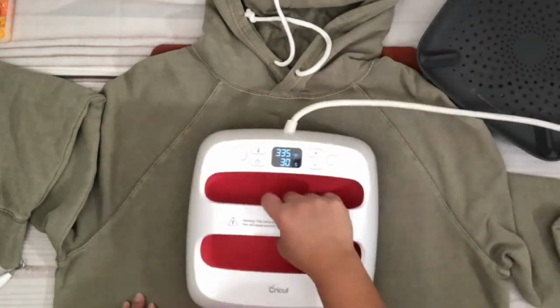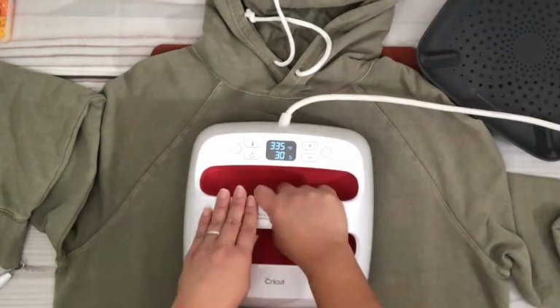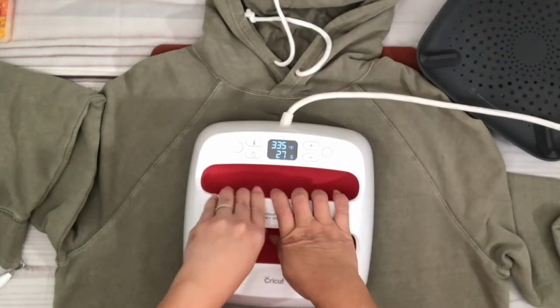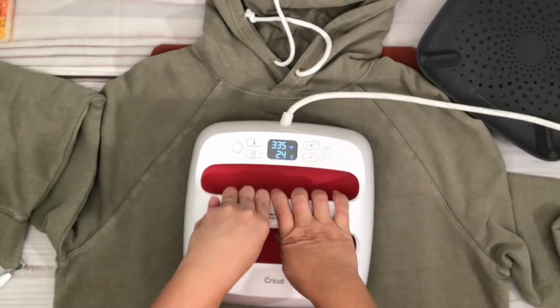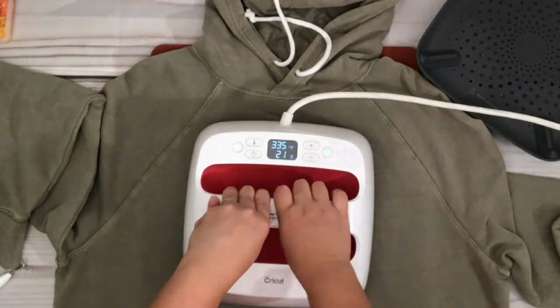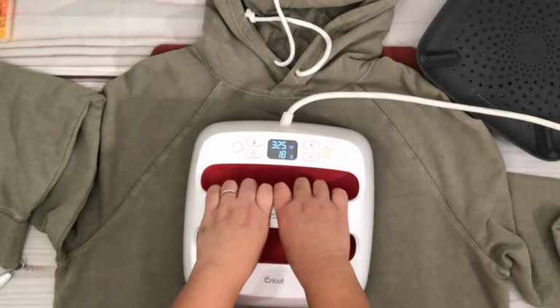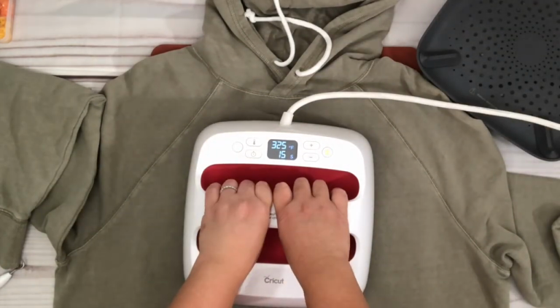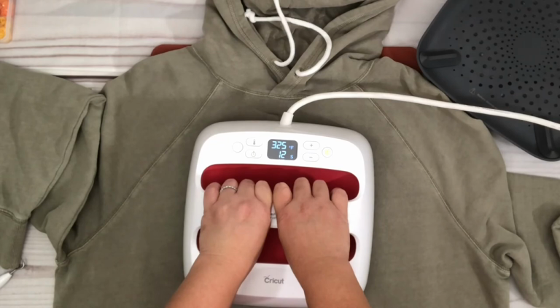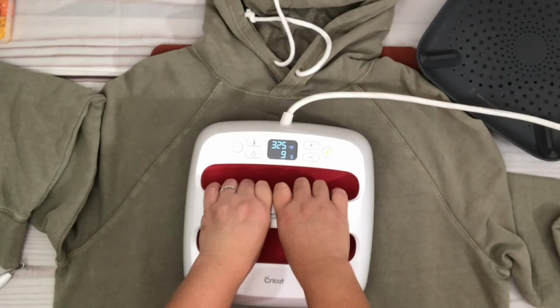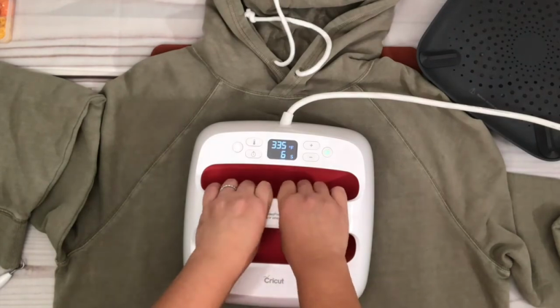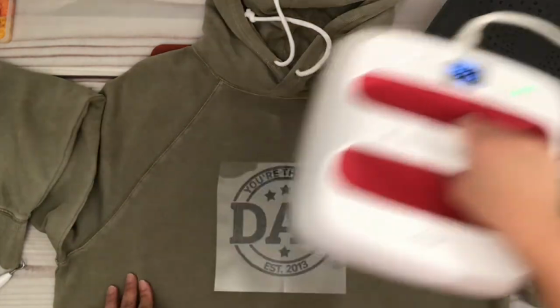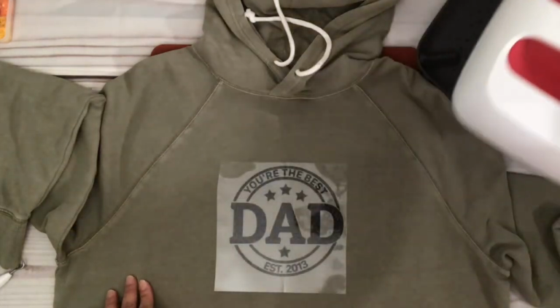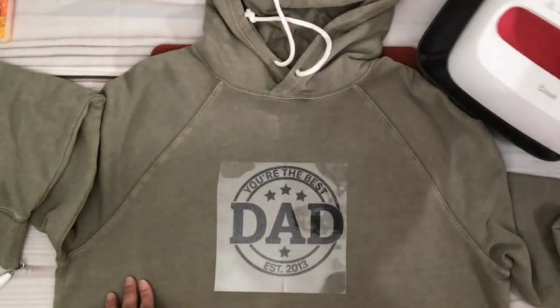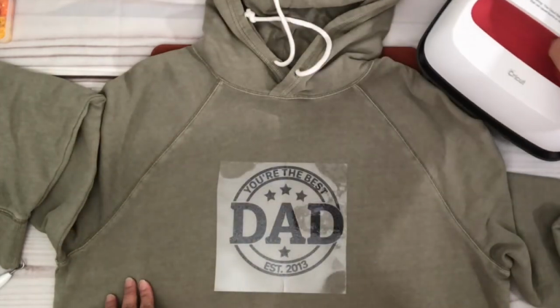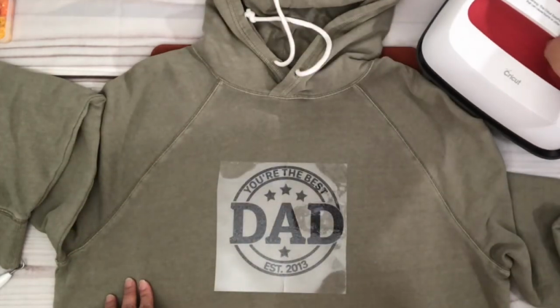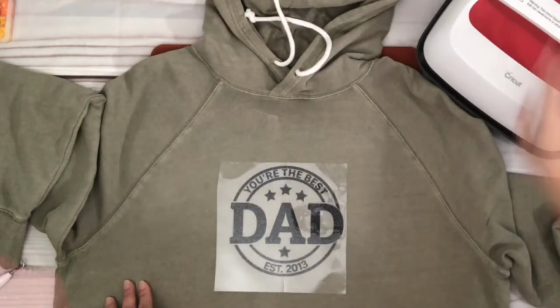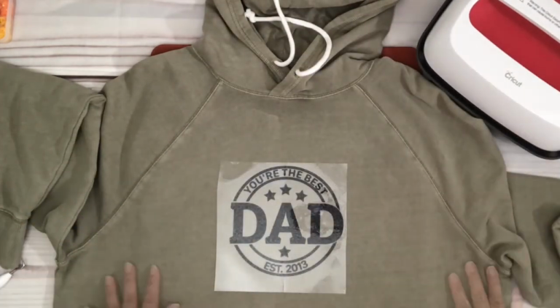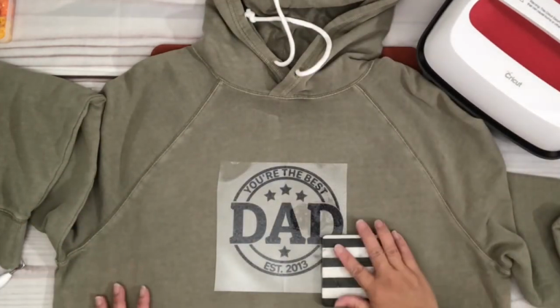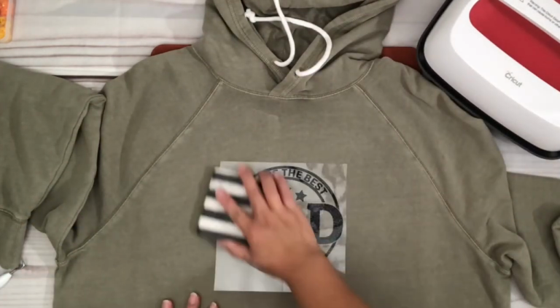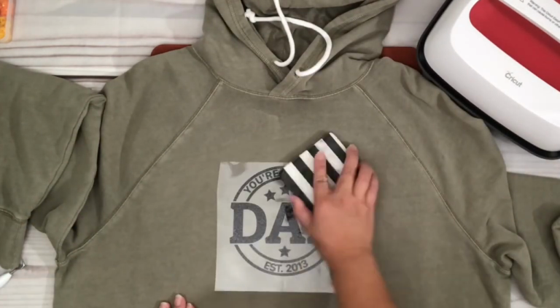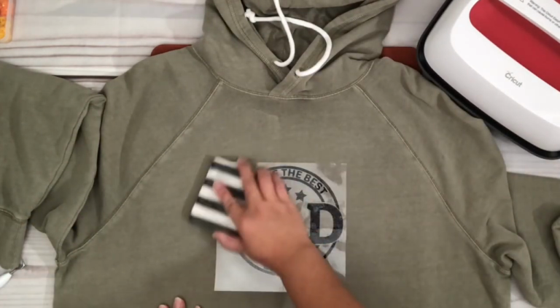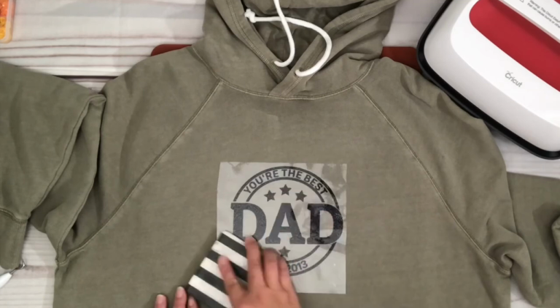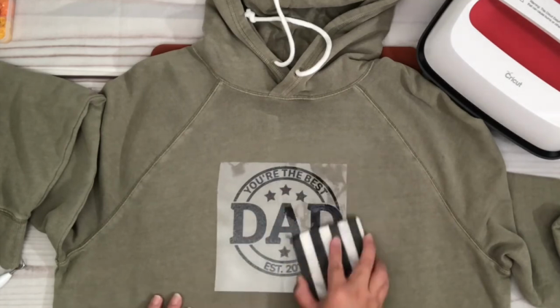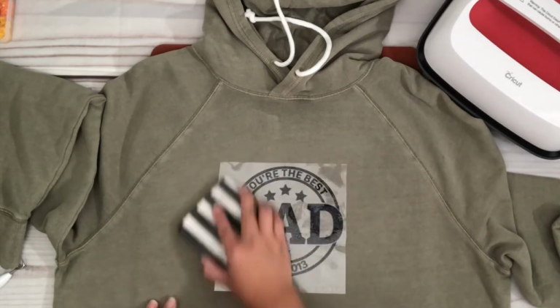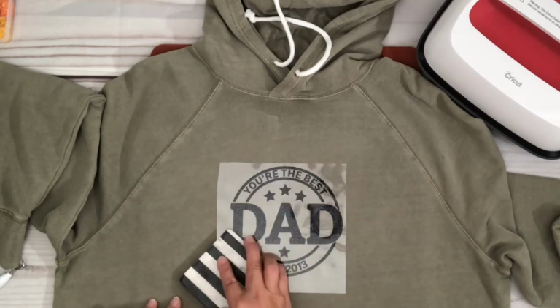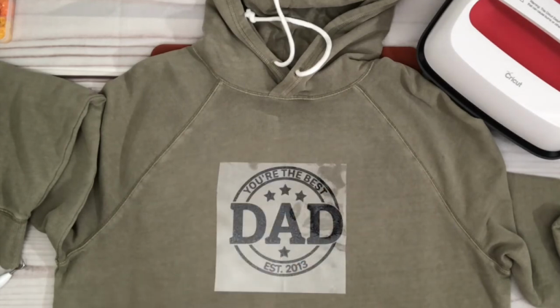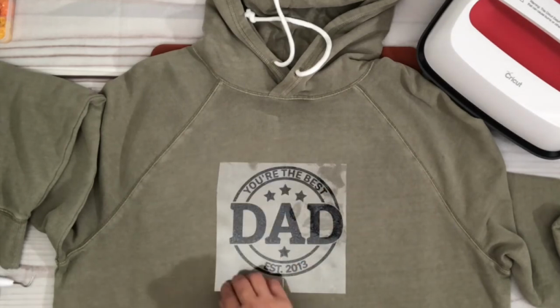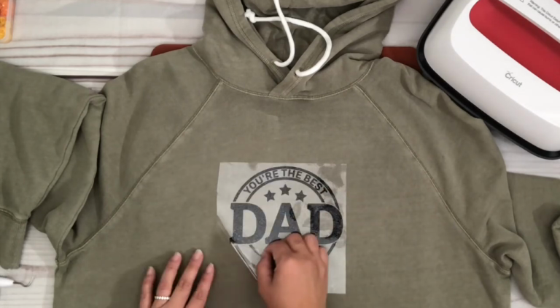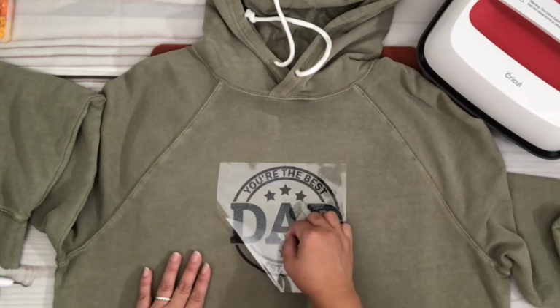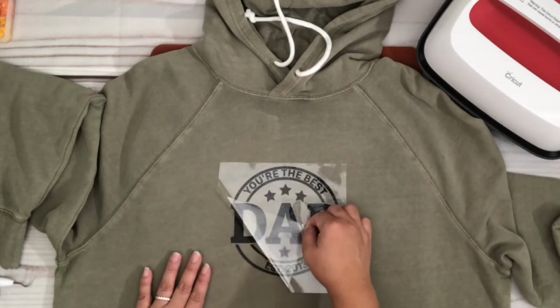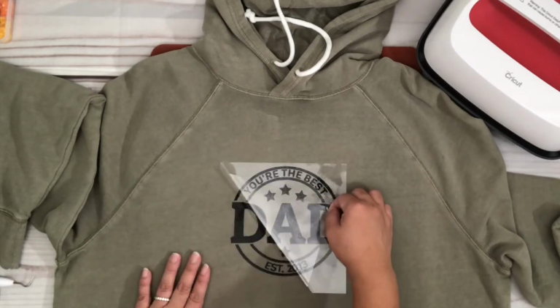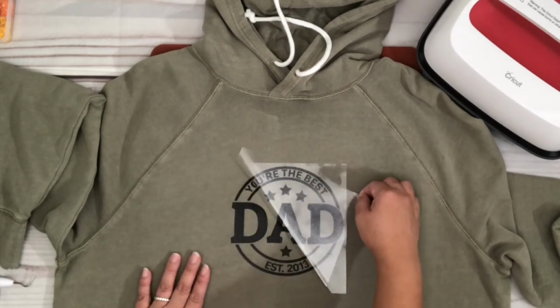I'm now going to press — I have the EasyPress at 335°F and I'm going to press for 30 seconds. Please be careful, it is extremely hot. I'll let it cool down a bit and then I'm going to remove the carrier.